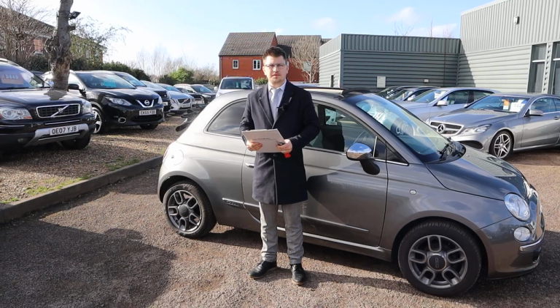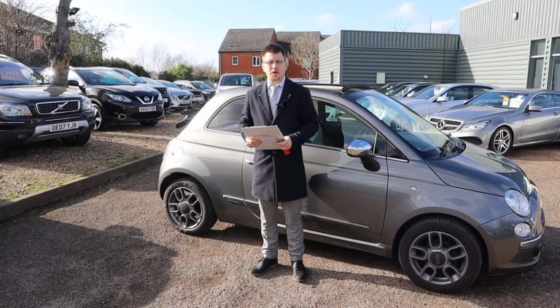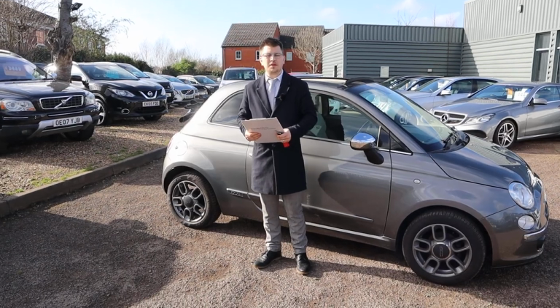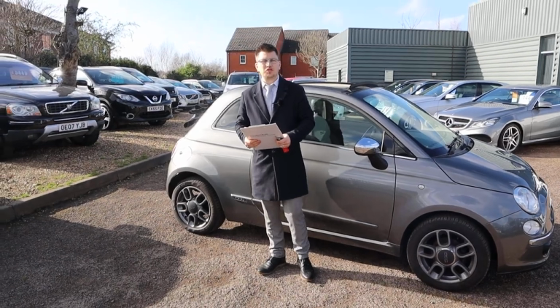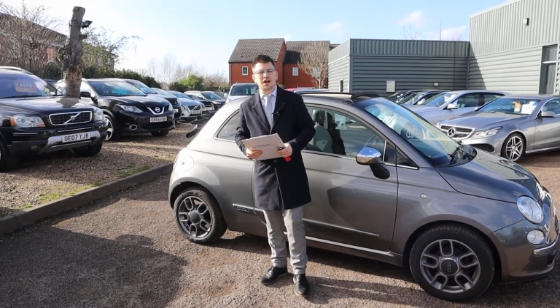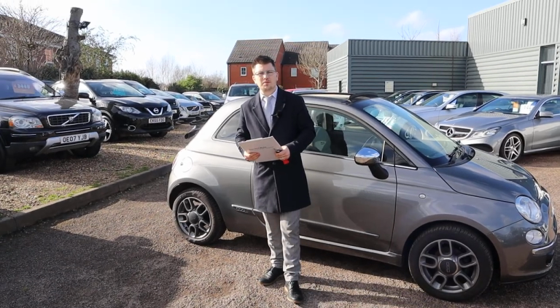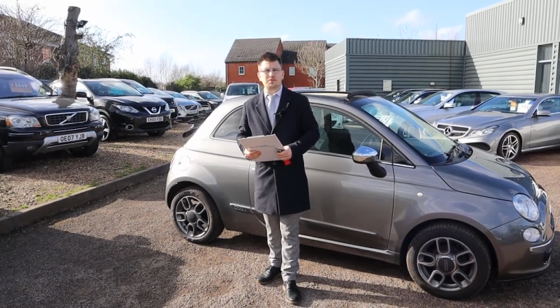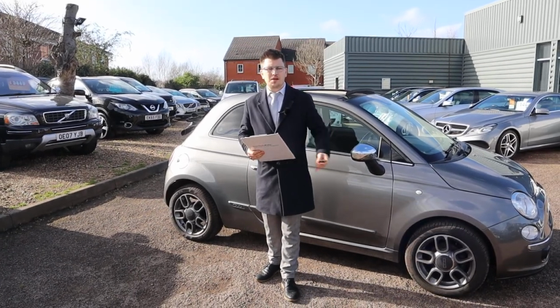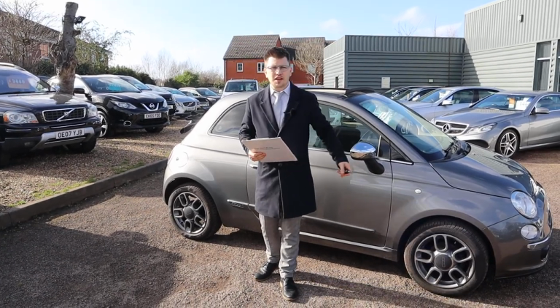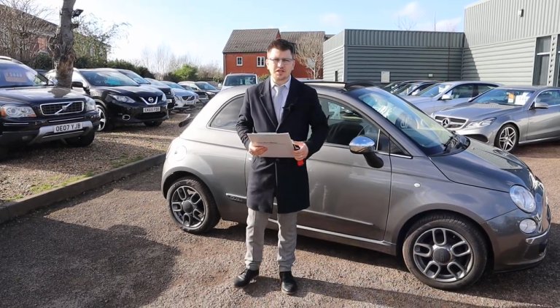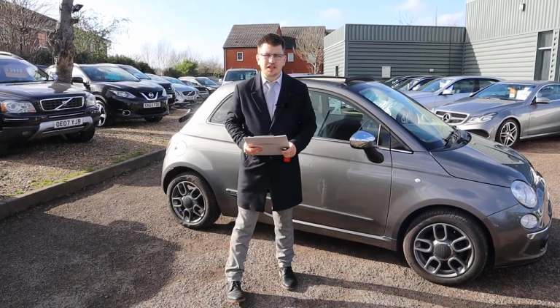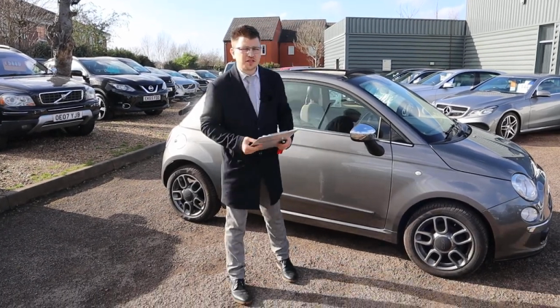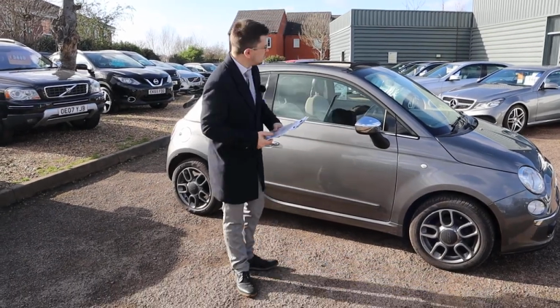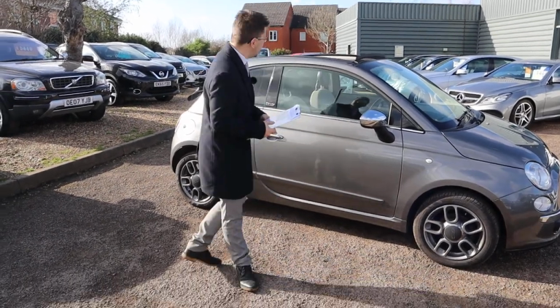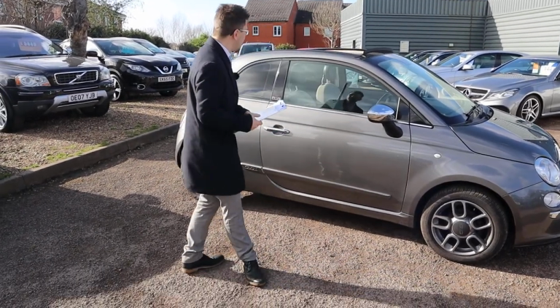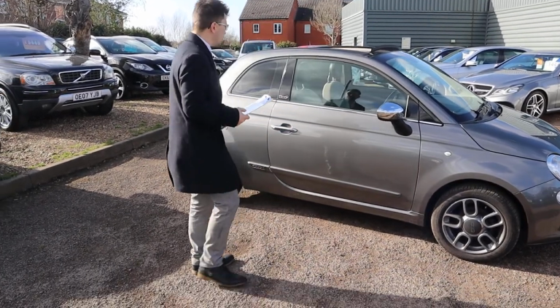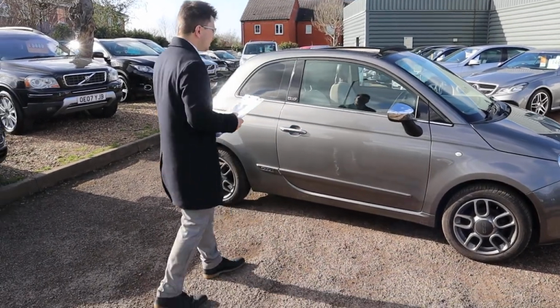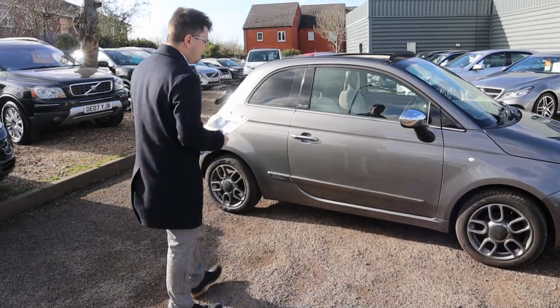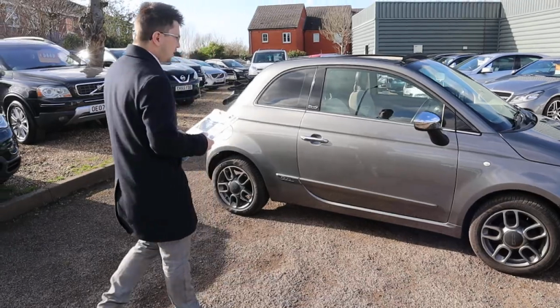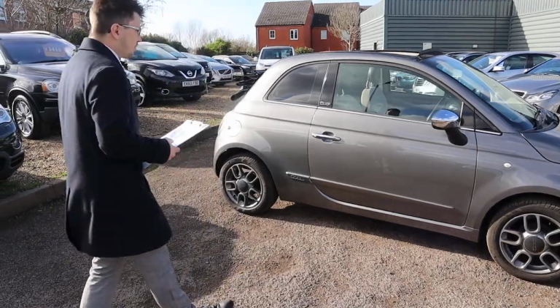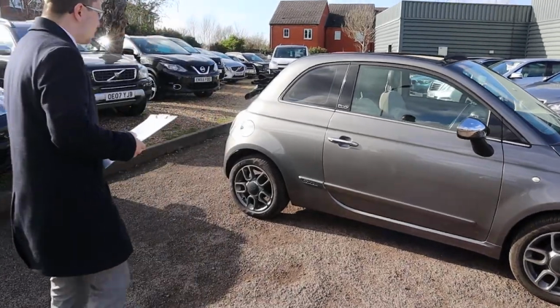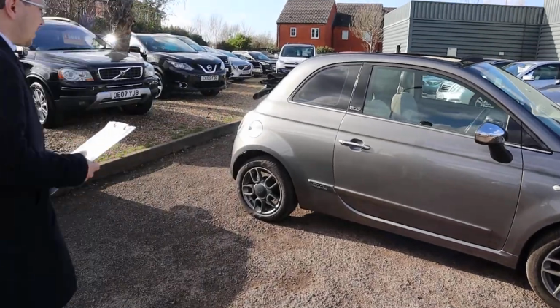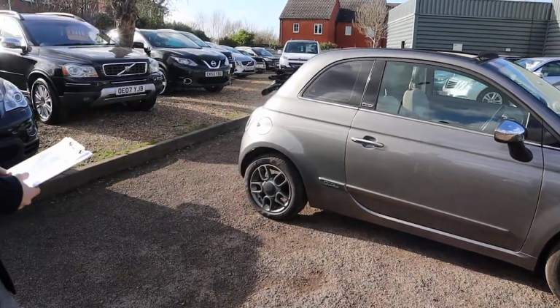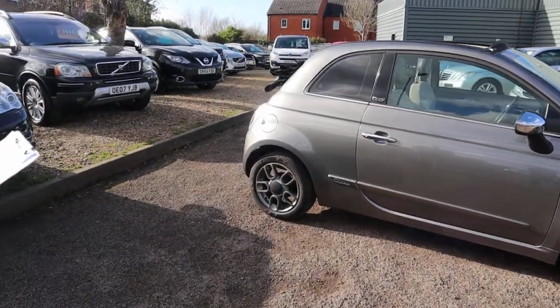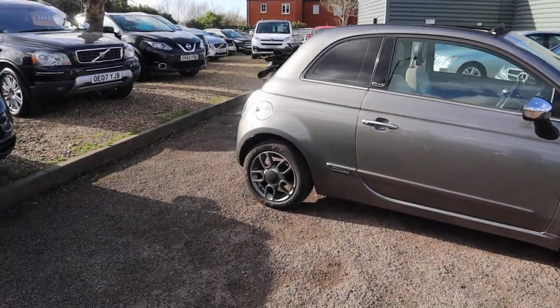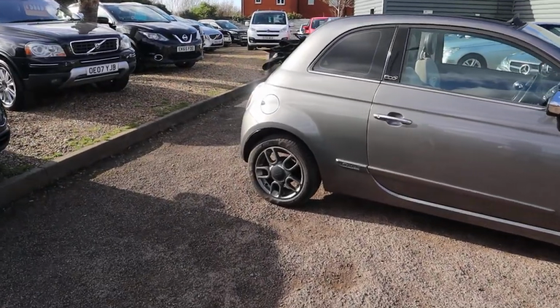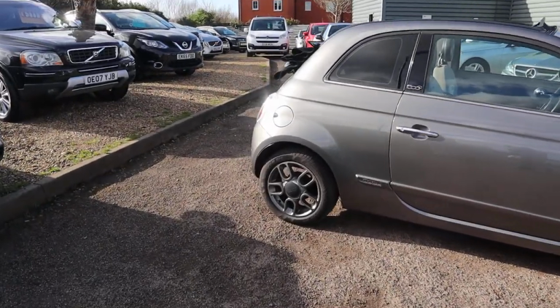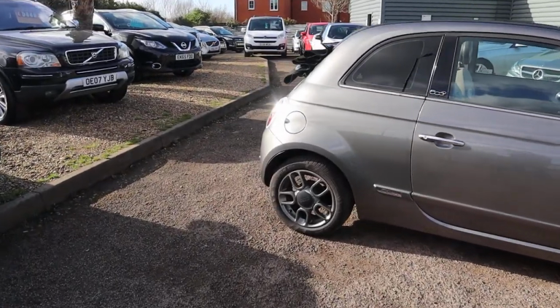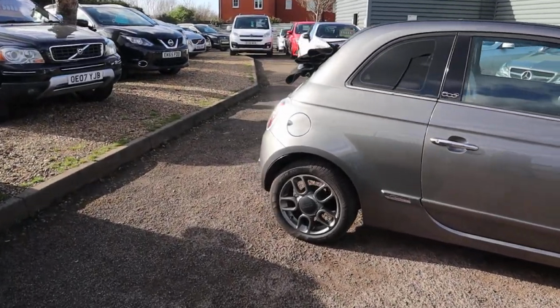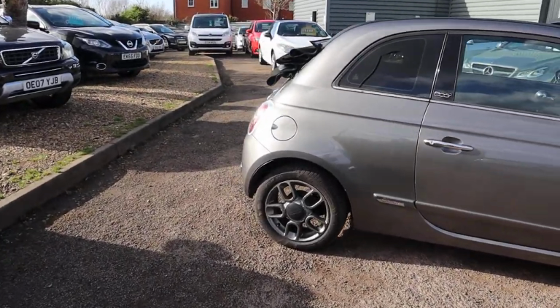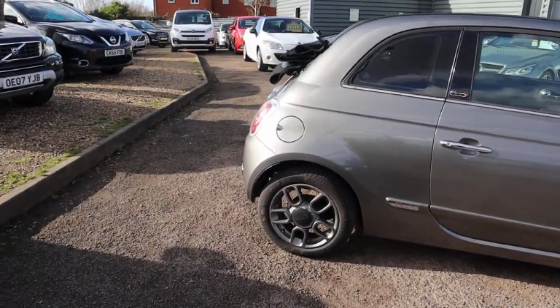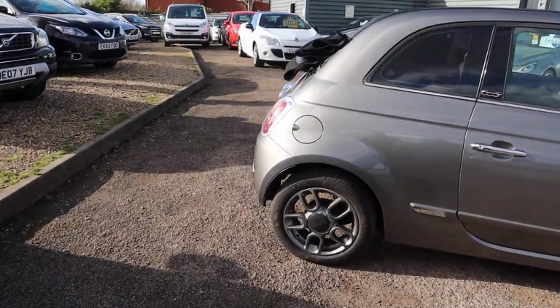Welcome to Country Car, my name is Tom. Brand new to stock is this gorgeous Fiat 500. We're going to give you a walk around the car, show you a few of the features and the general condition of it.